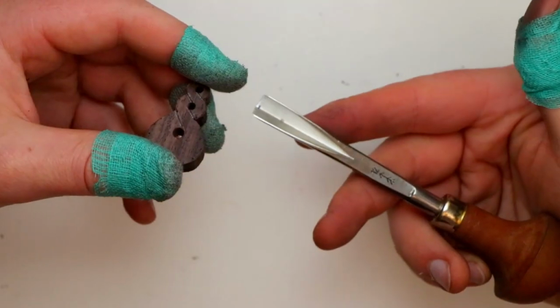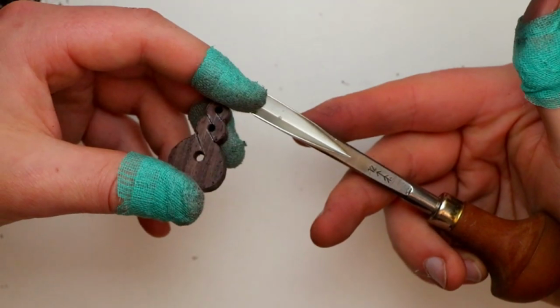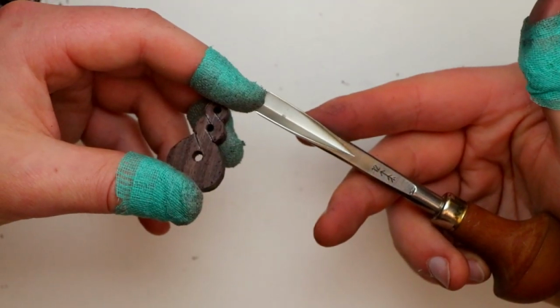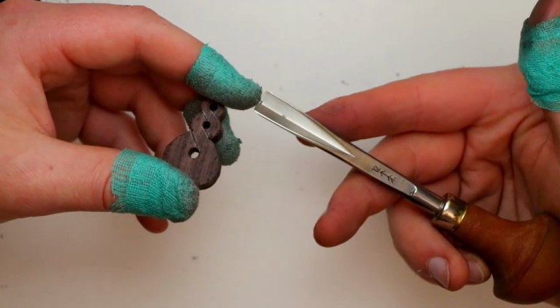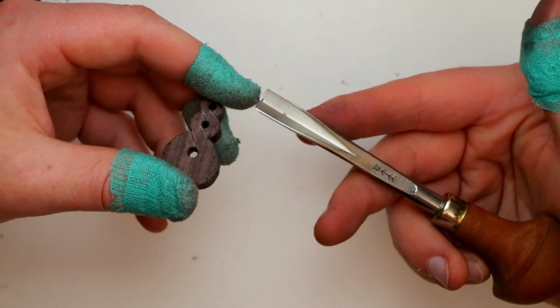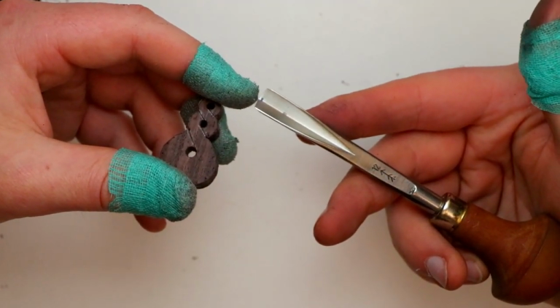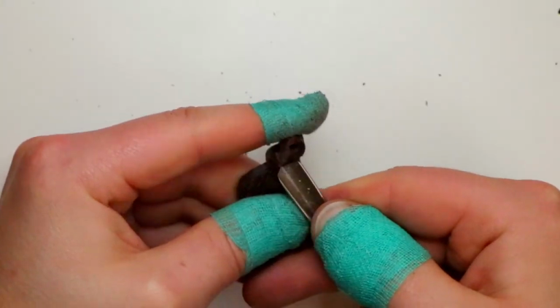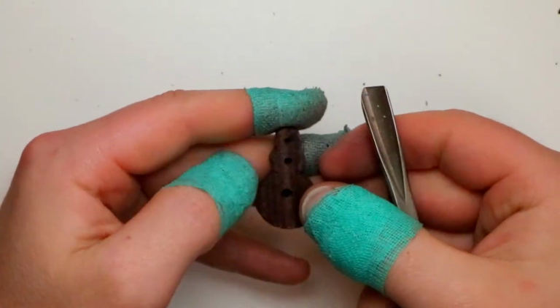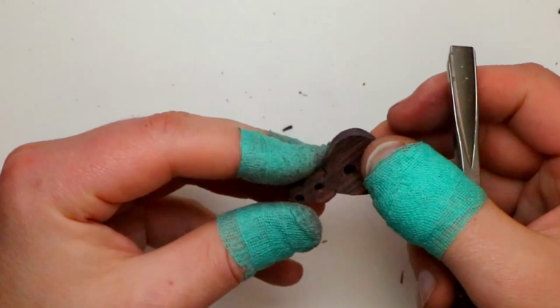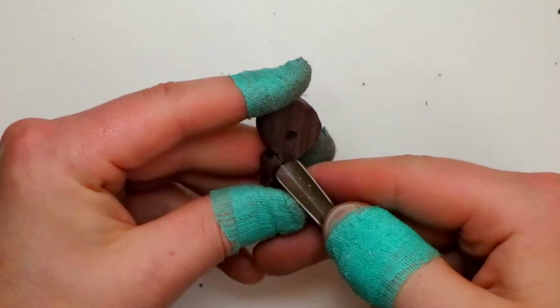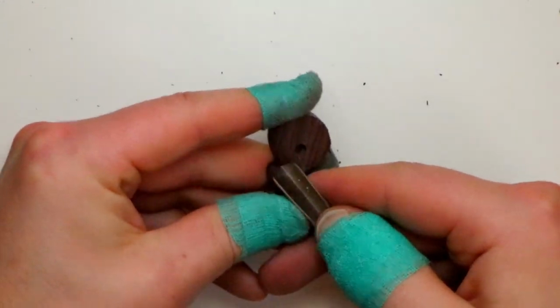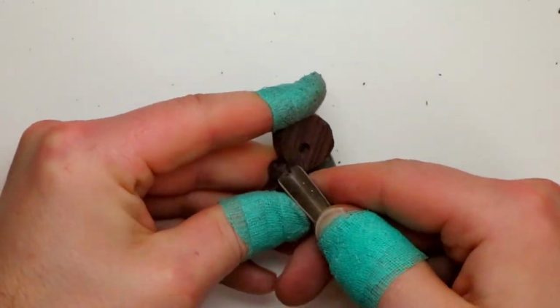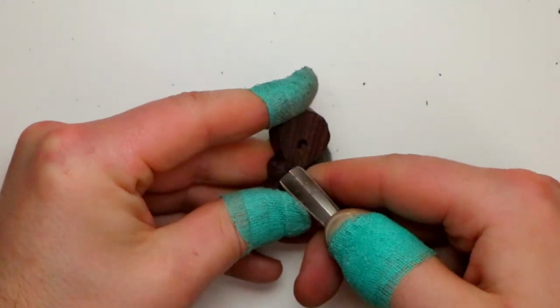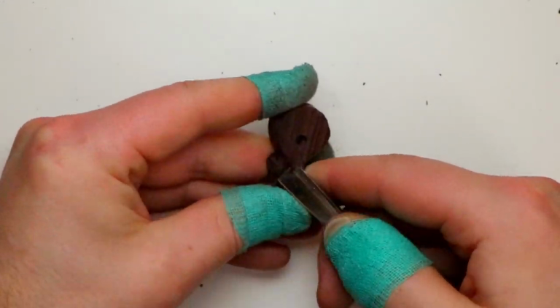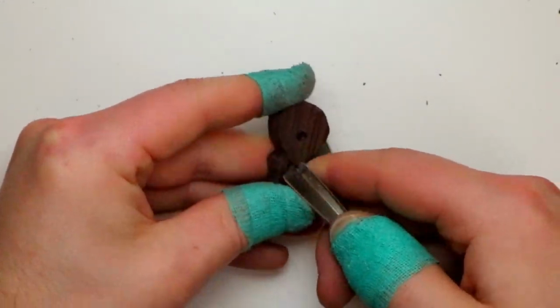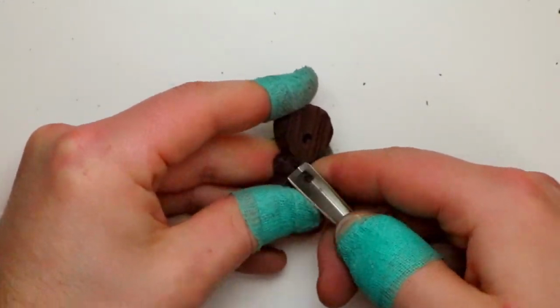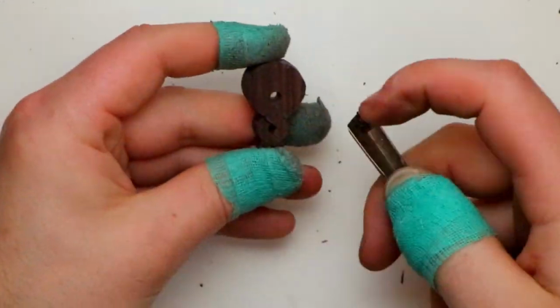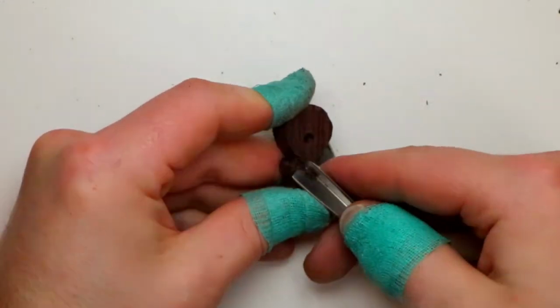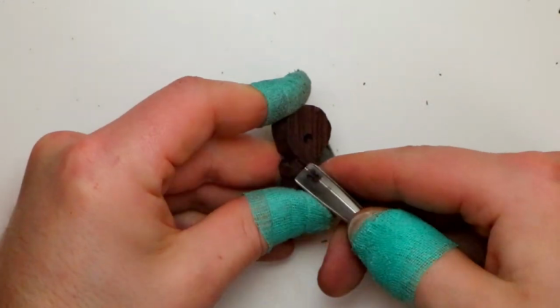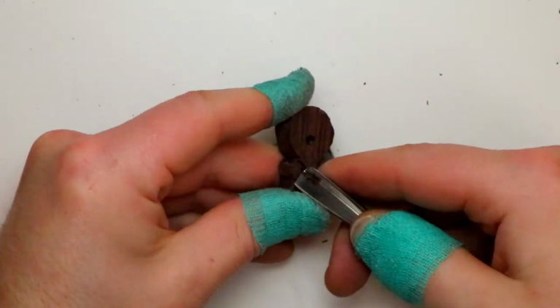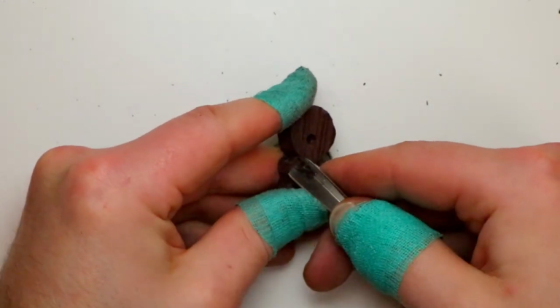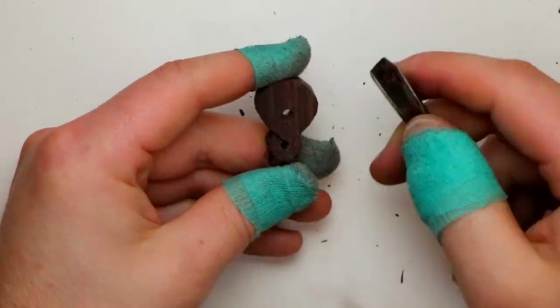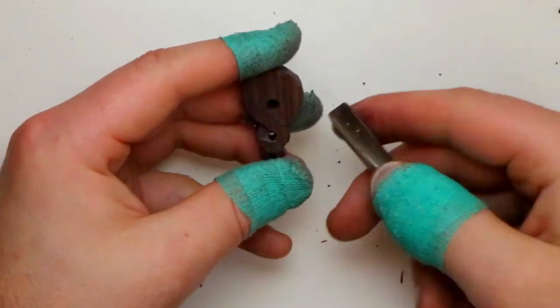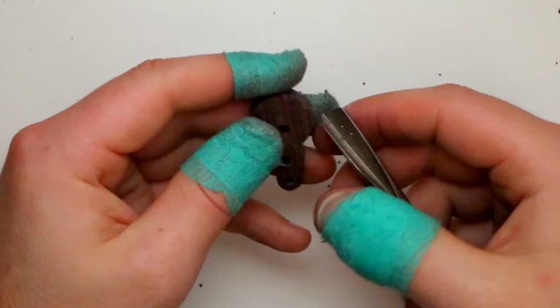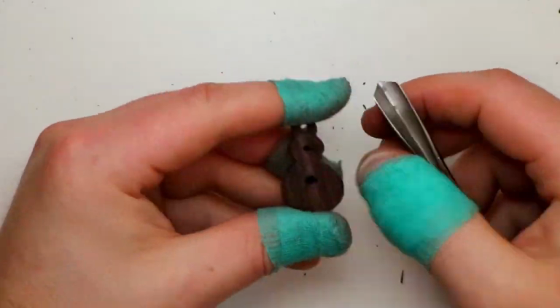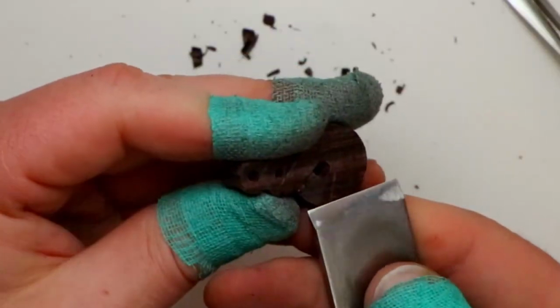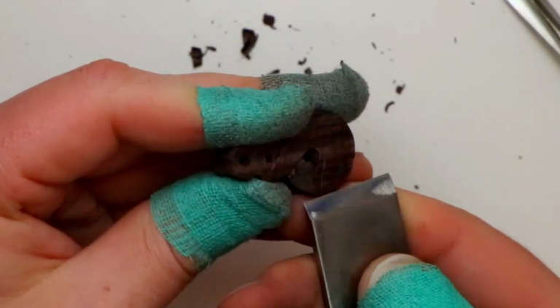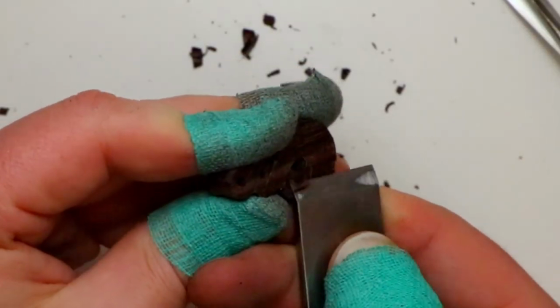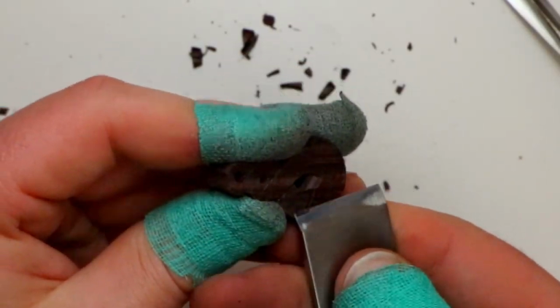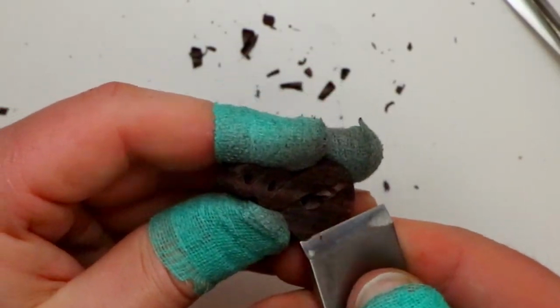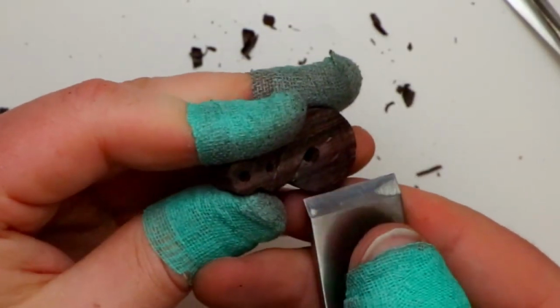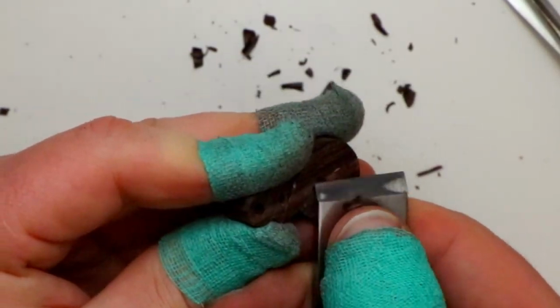Now using a v-tool, I'm cutting down the lower sections of the twist. A v-tool or number 12 gouge is not something that everyone will have on hand, but I highly recommend getting one if you're getting into wood carving.